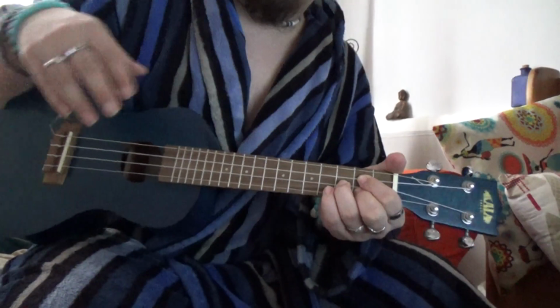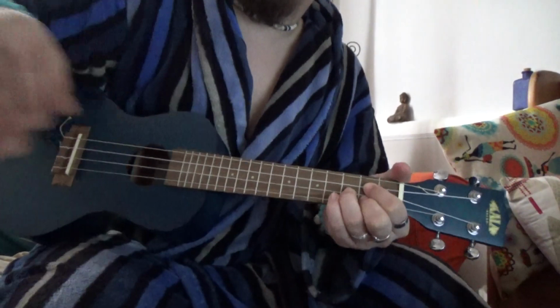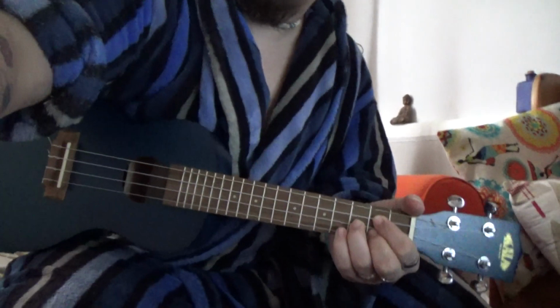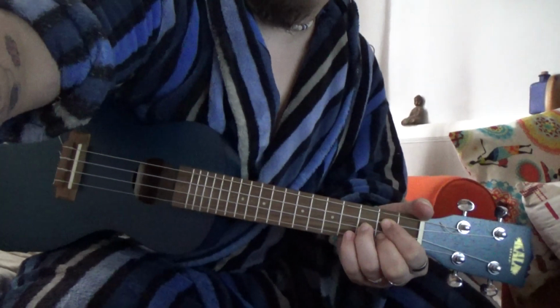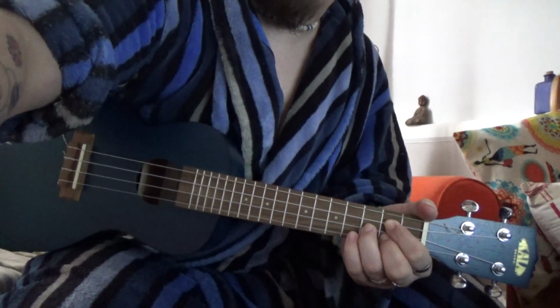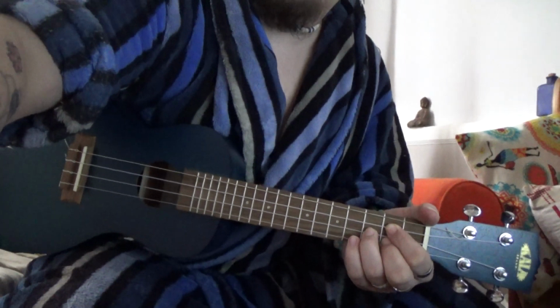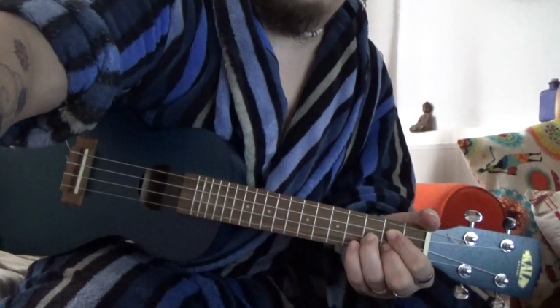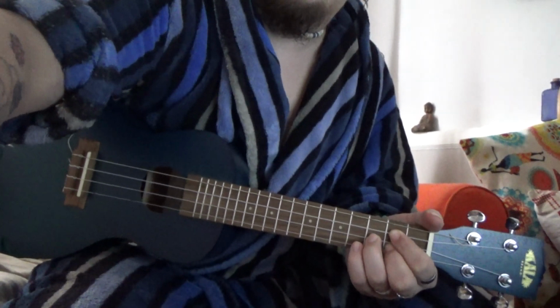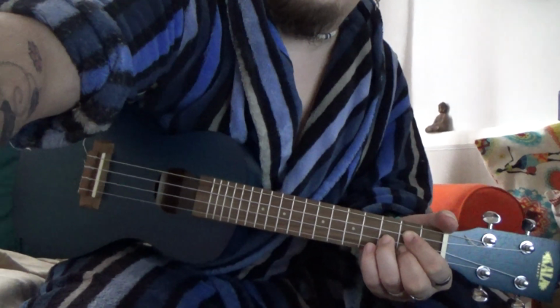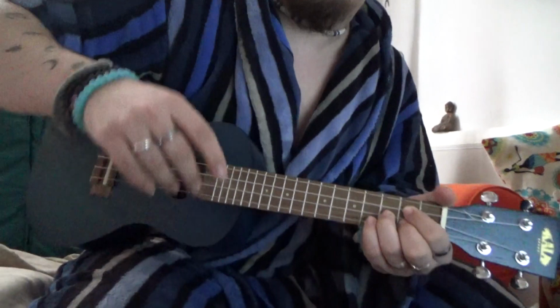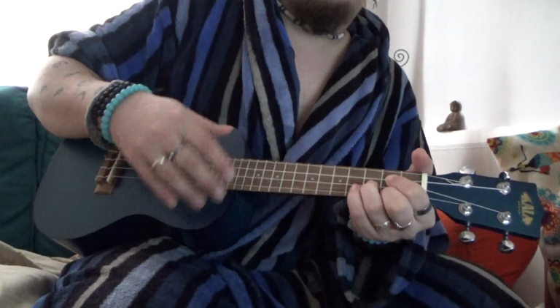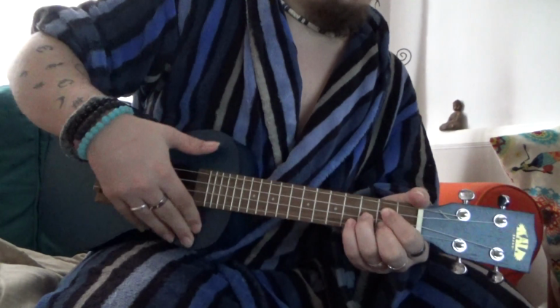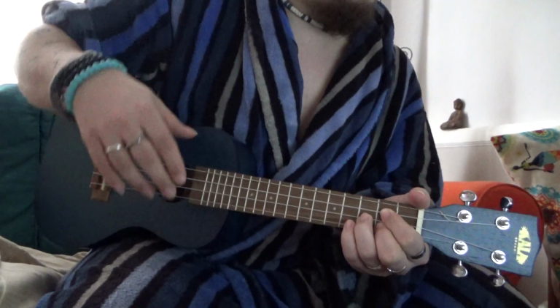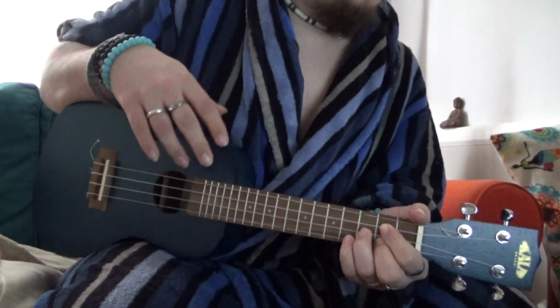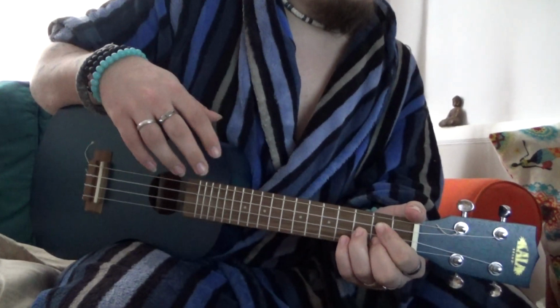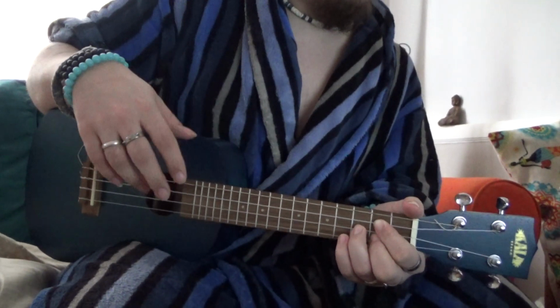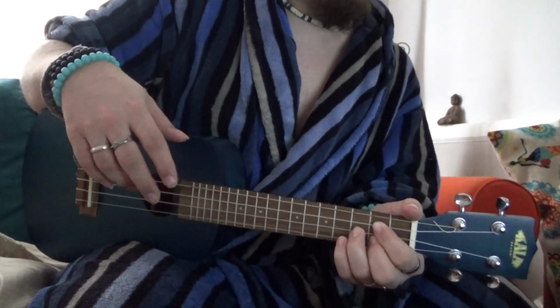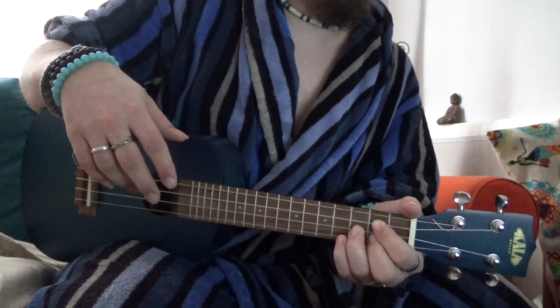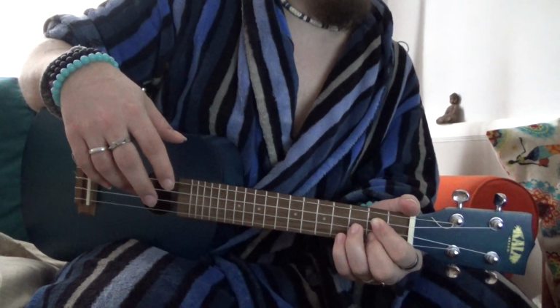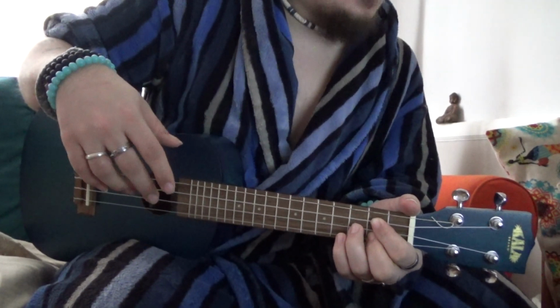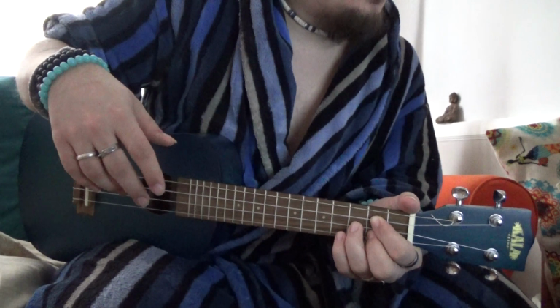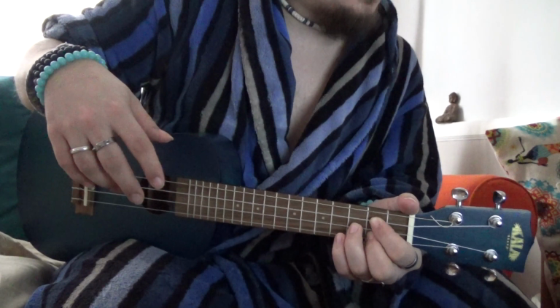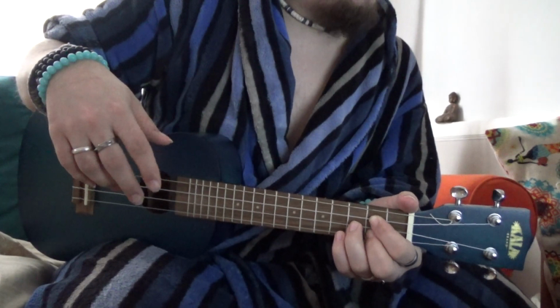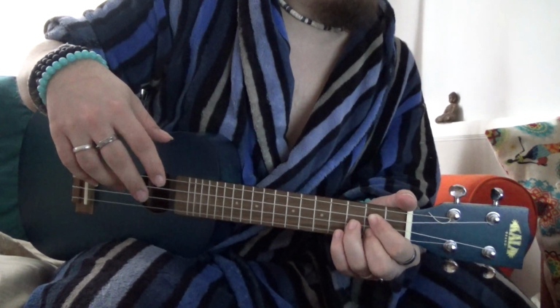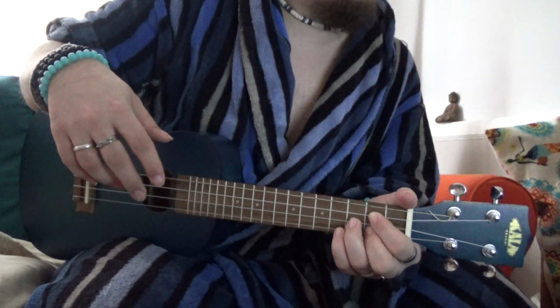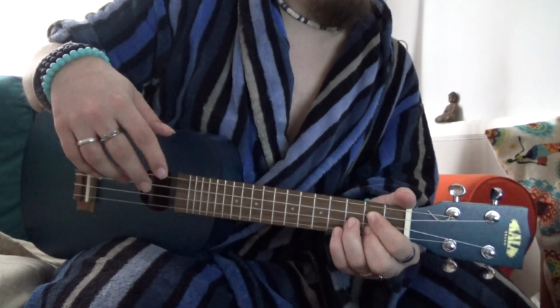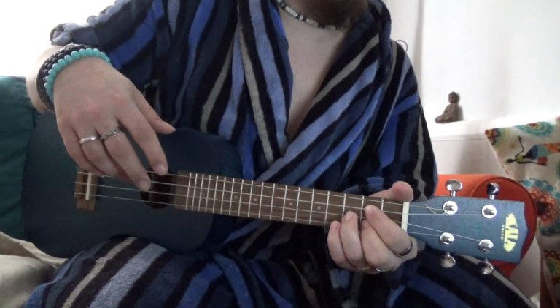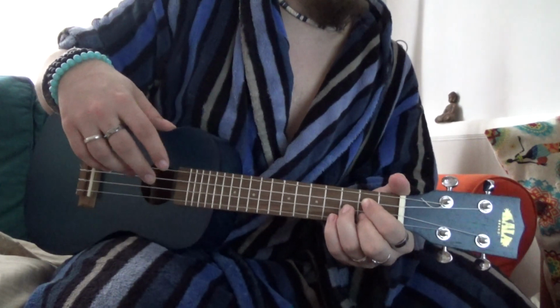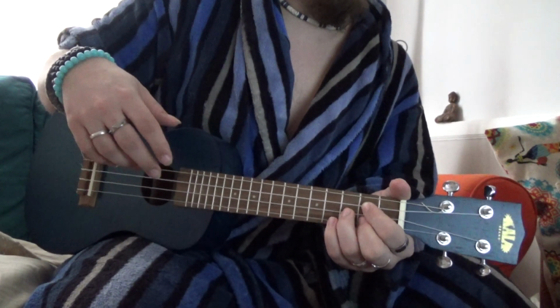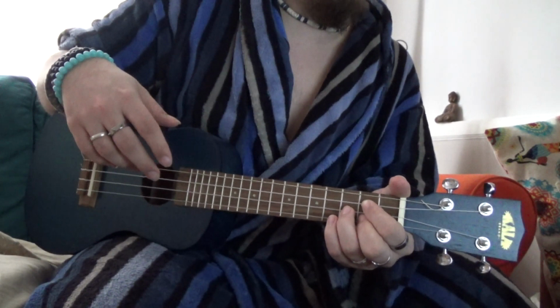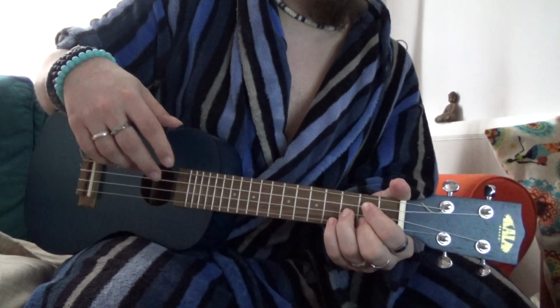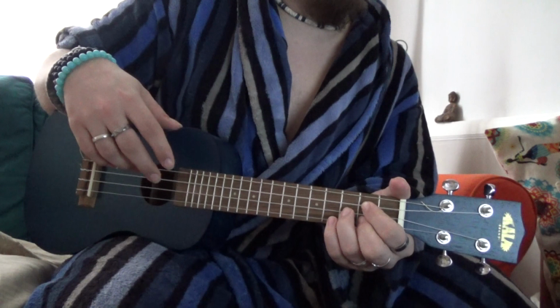Hello! Today we're going to be looking at the Carla KA Kemply Exotic Mahogany Blue Concert. It's going for about £117.